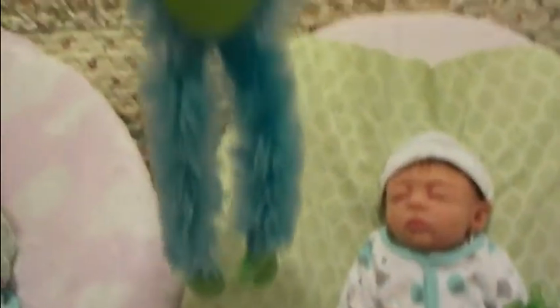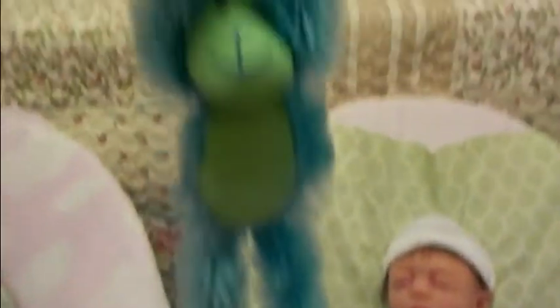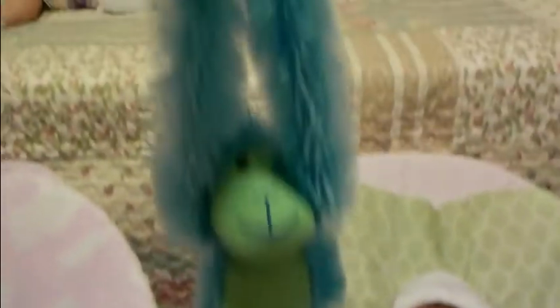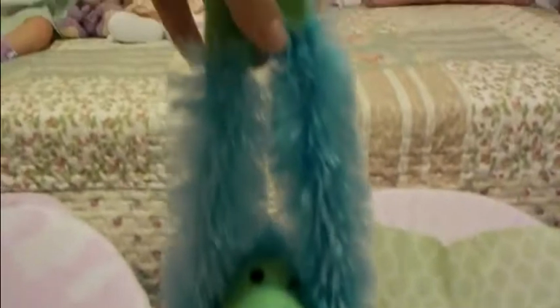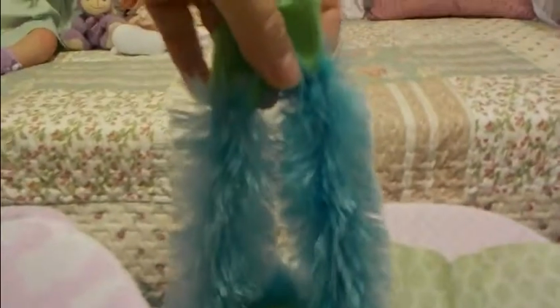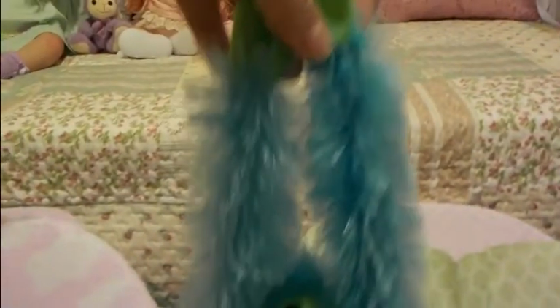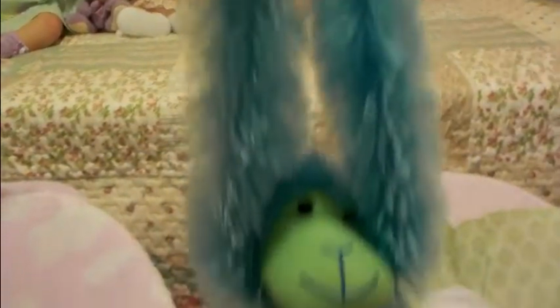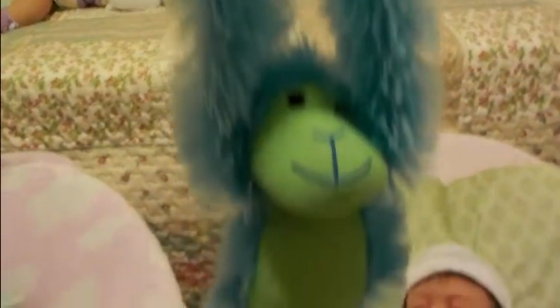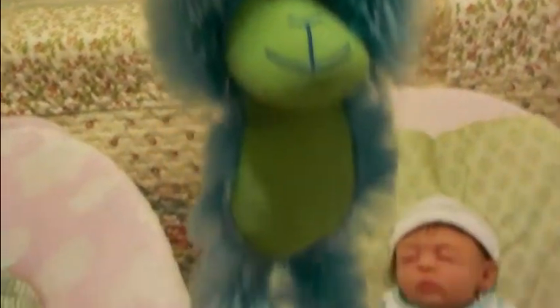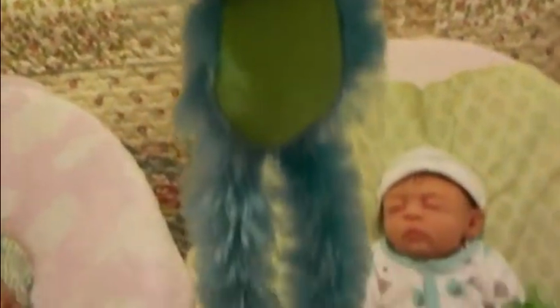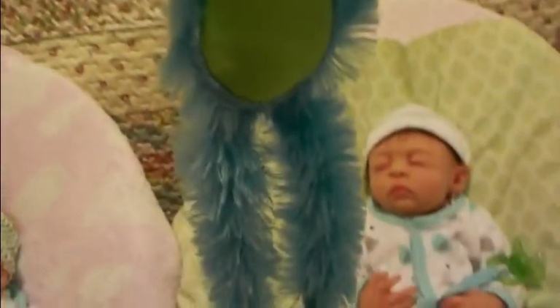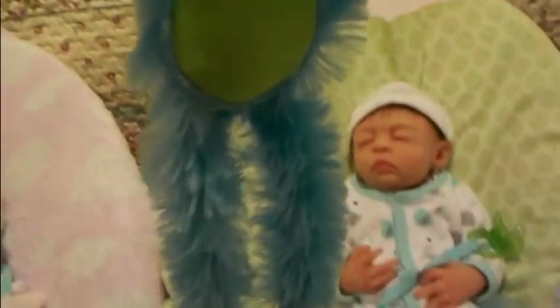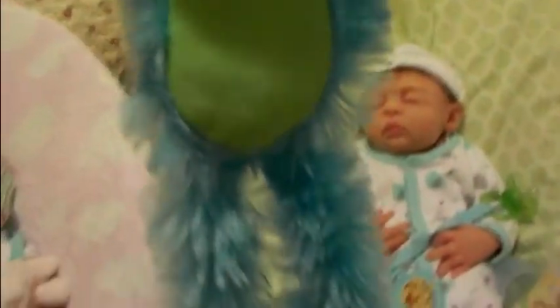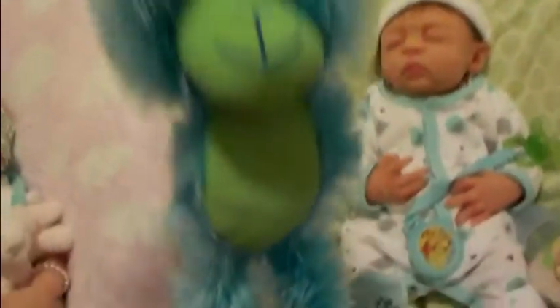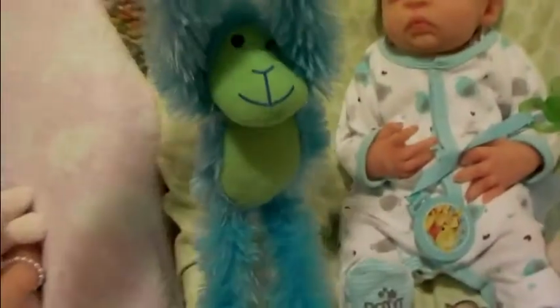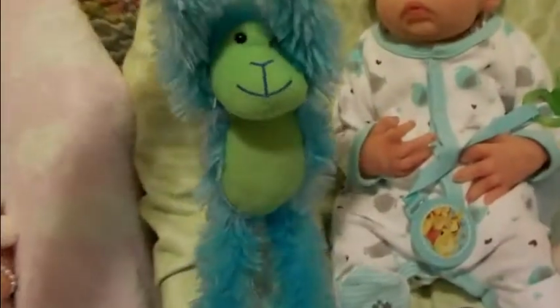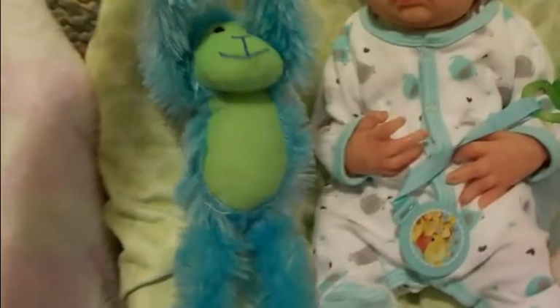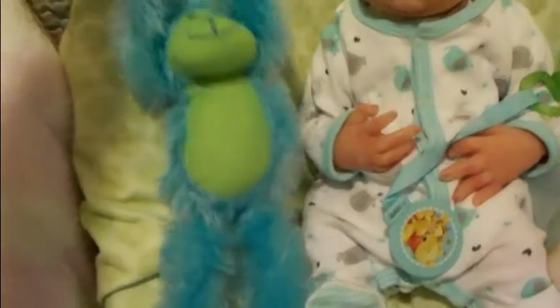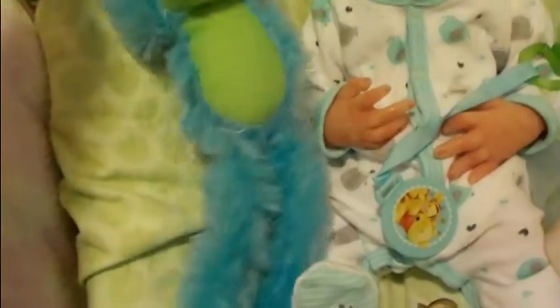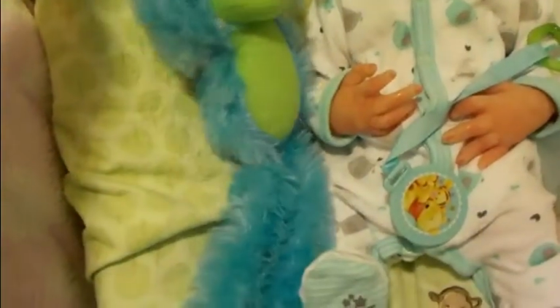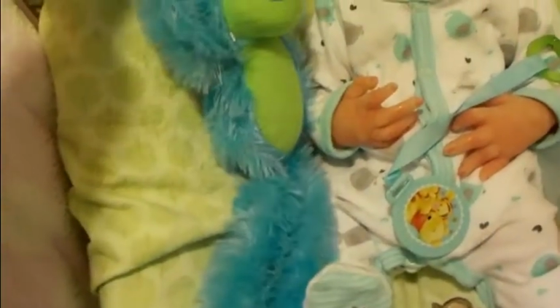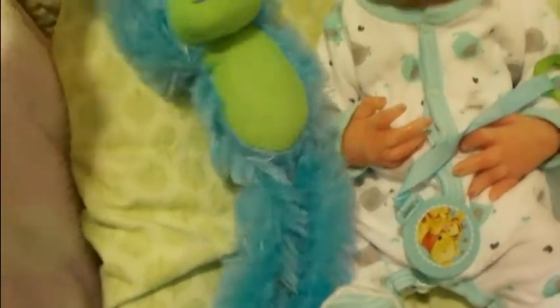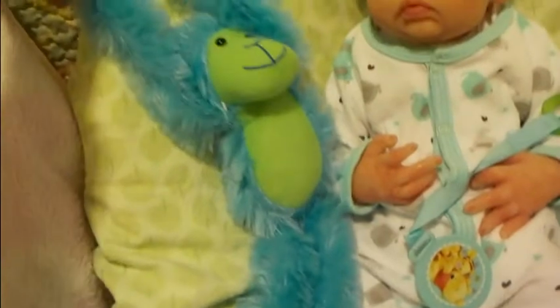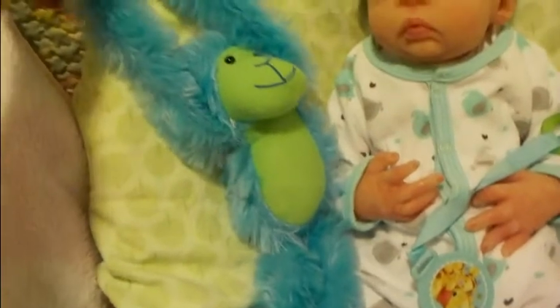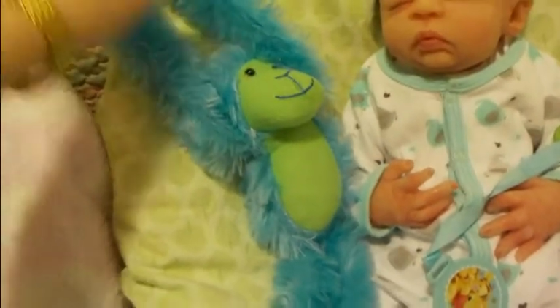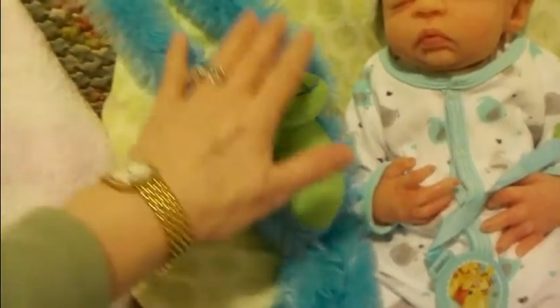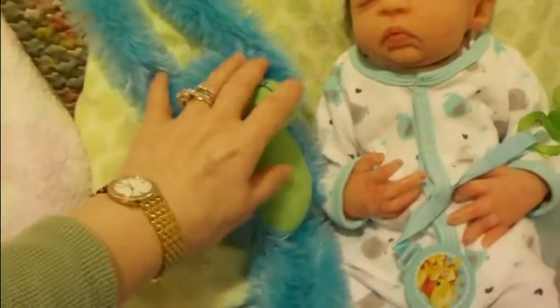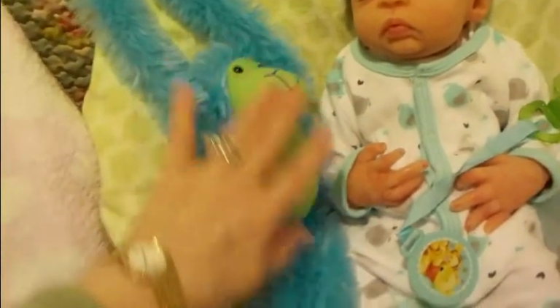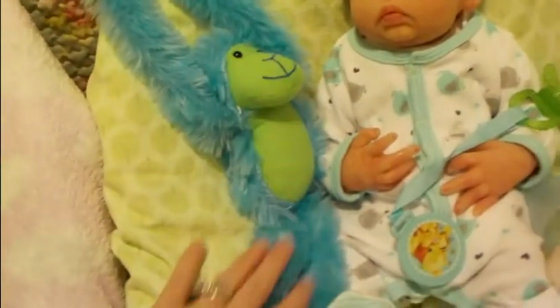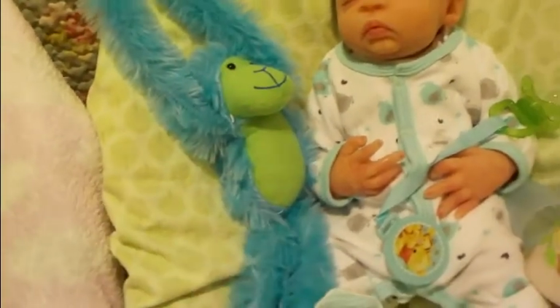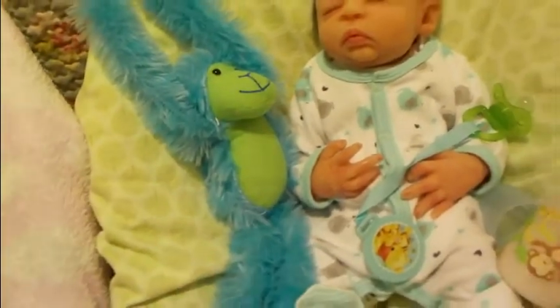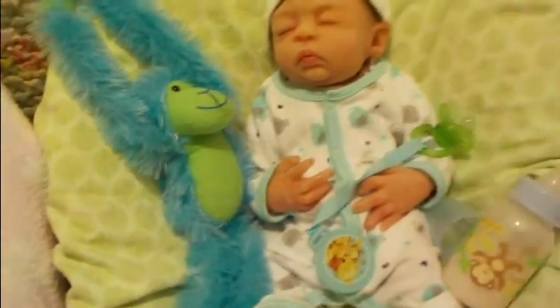Isn't that adorable? I just love those colors, green and blue together. So he's loving on his monkey.